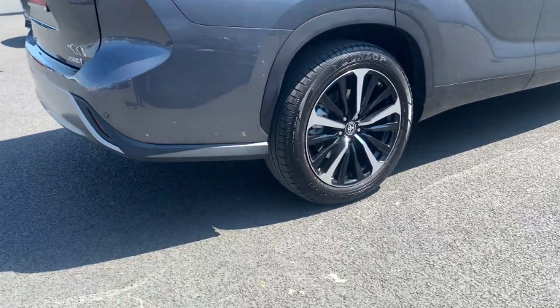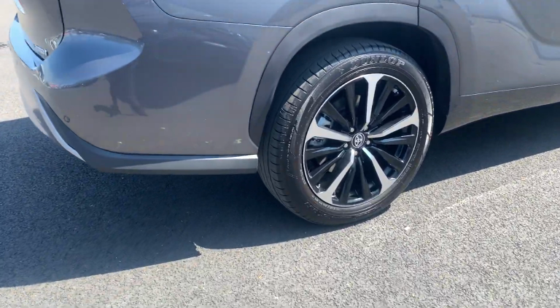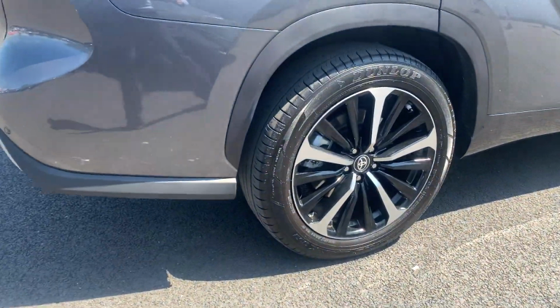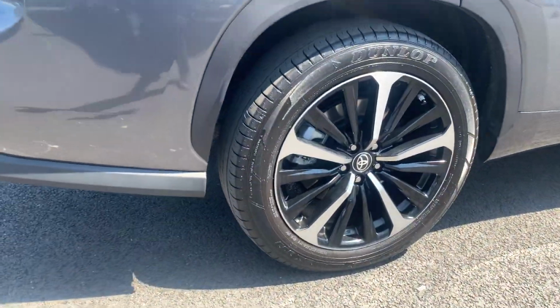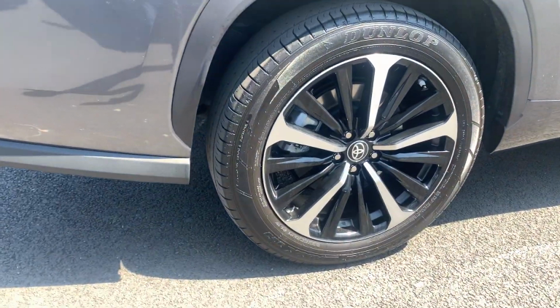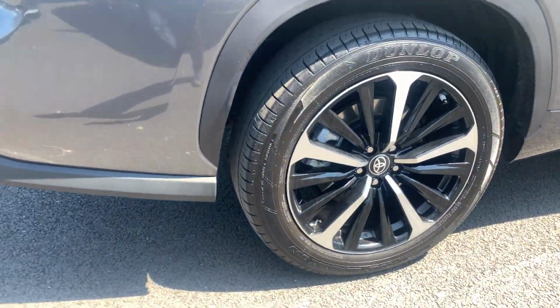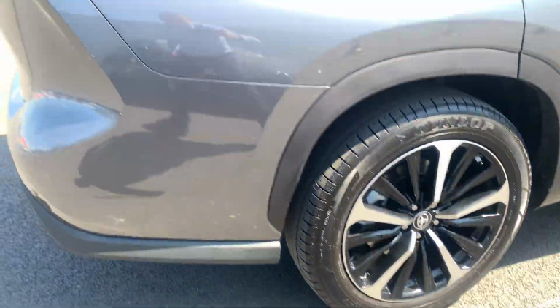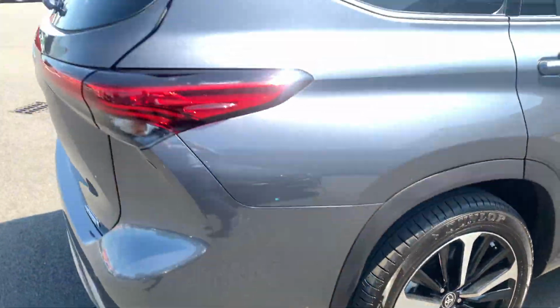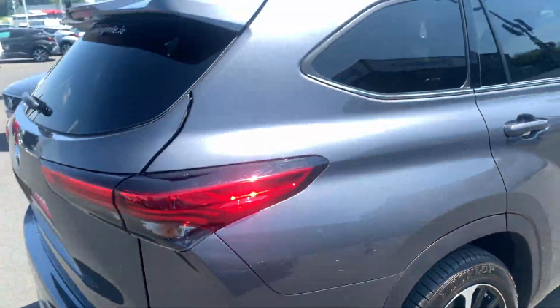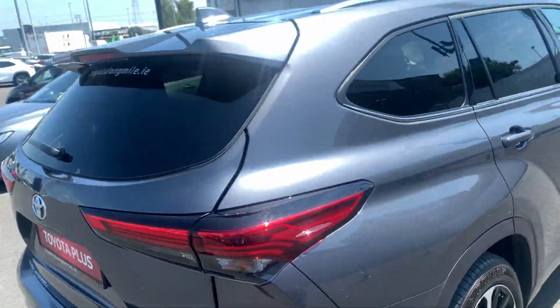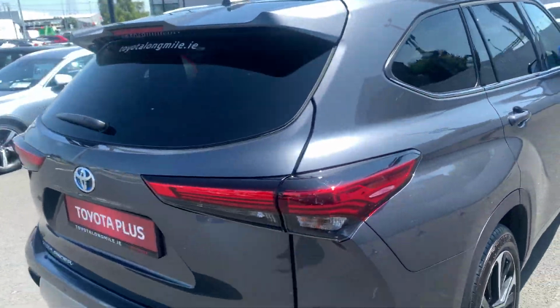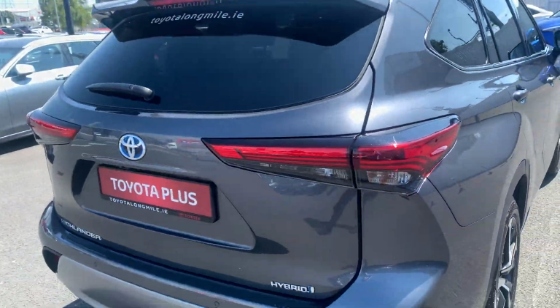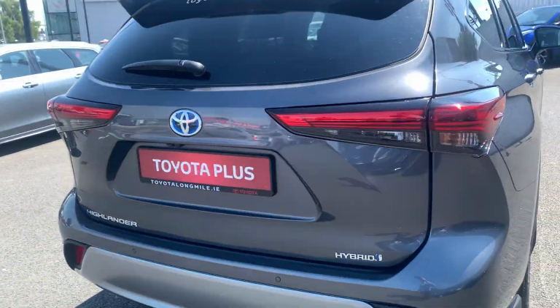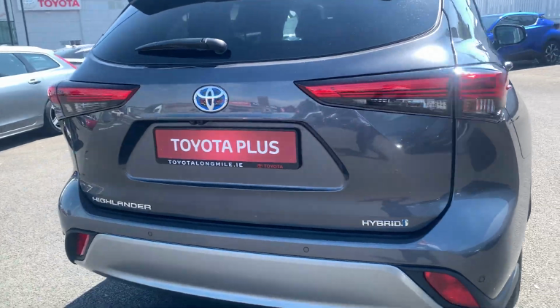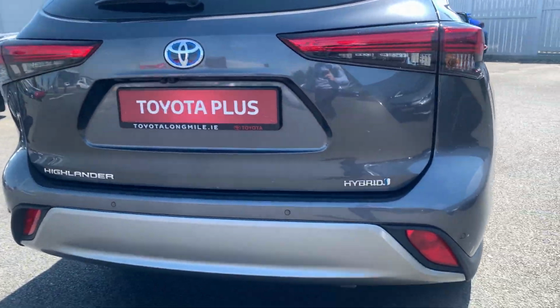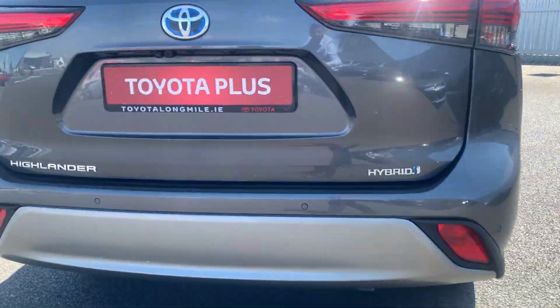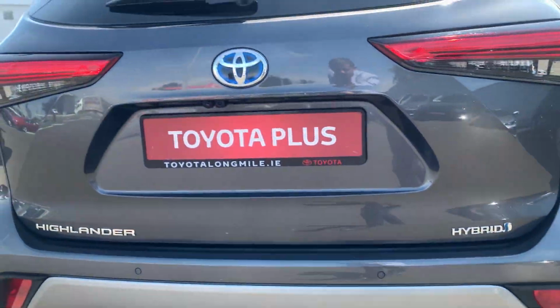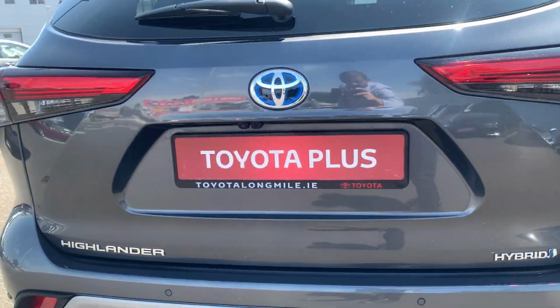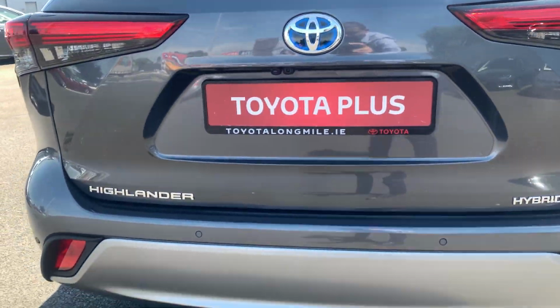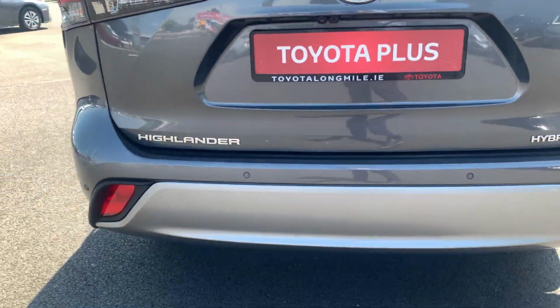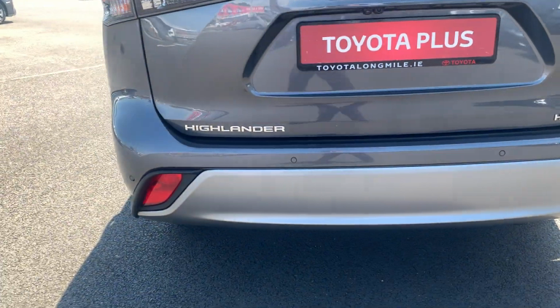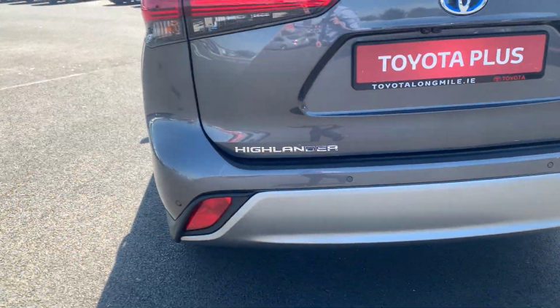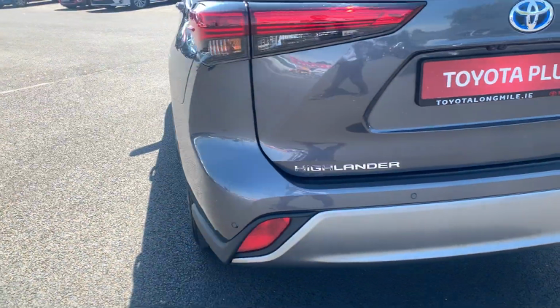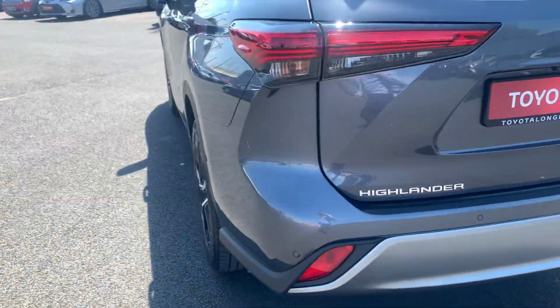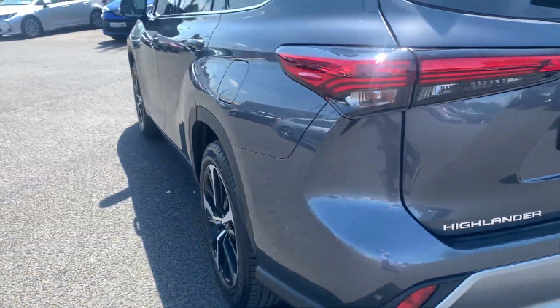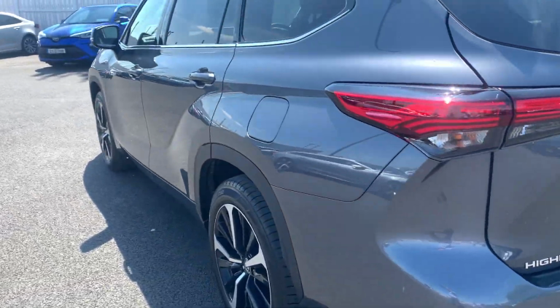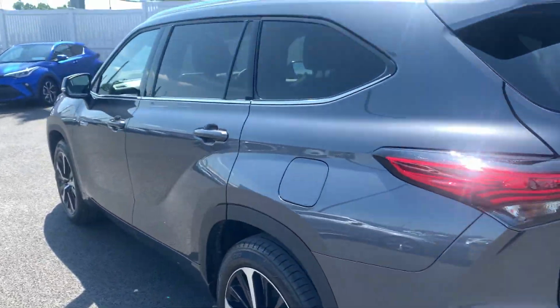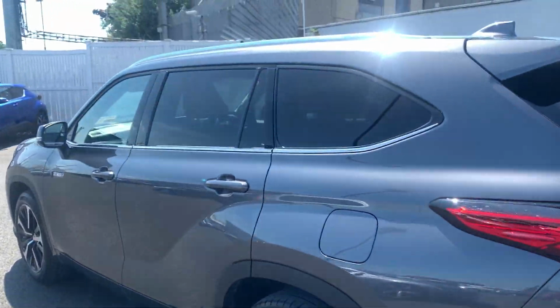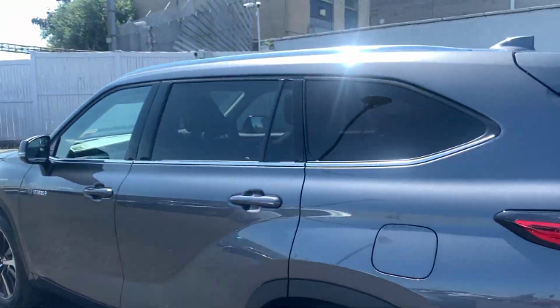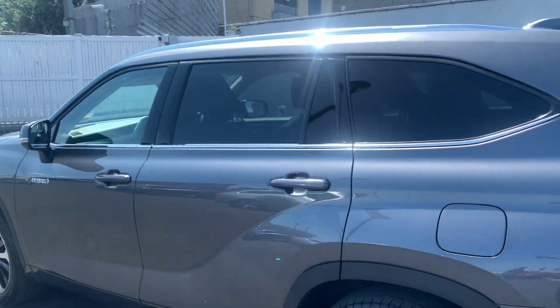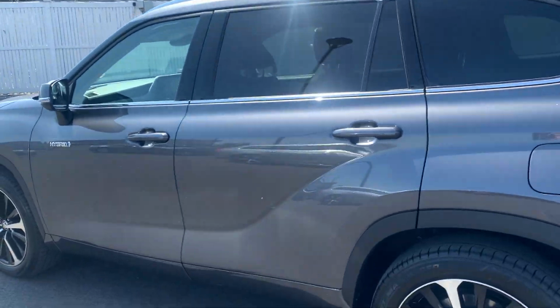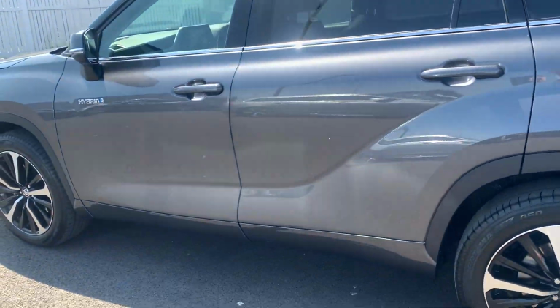As you can see, you have your 20 inch machine polished alloys. Coming to the back, you have your rear parking sensors and also your rear privacy glass.